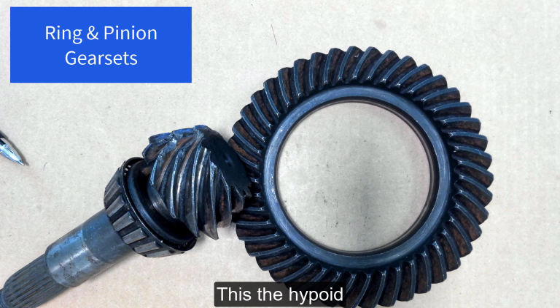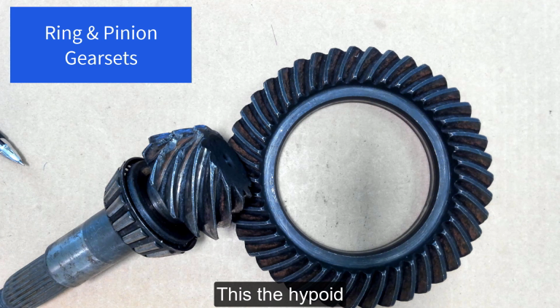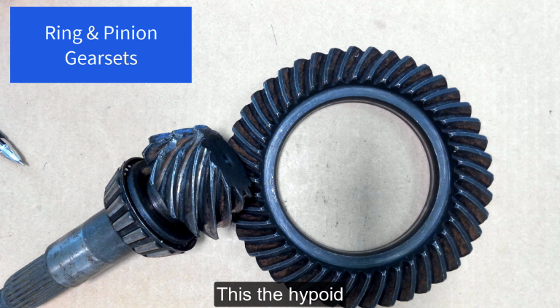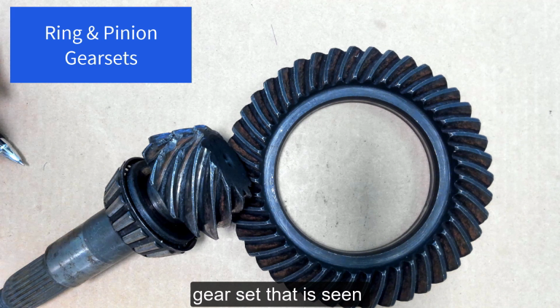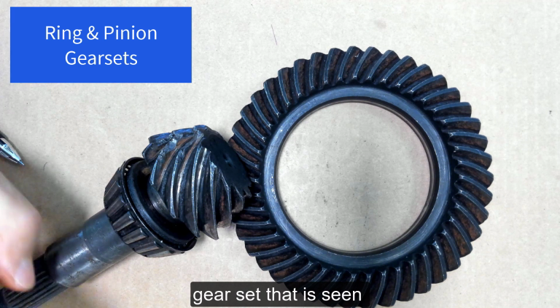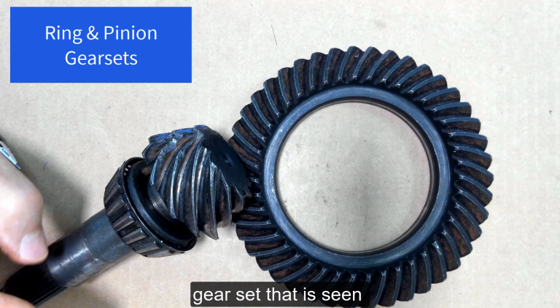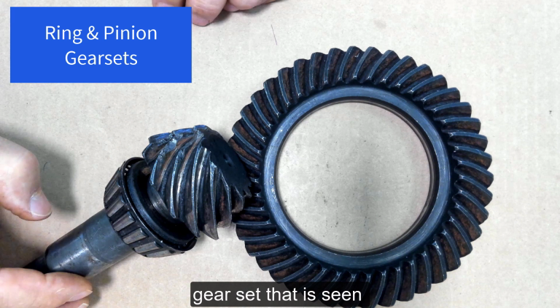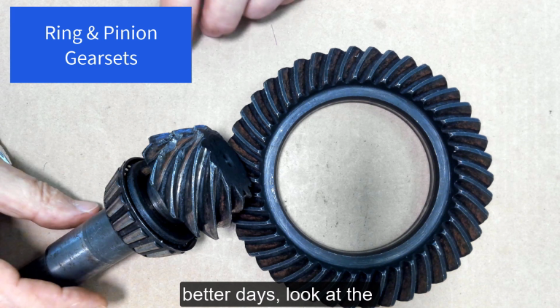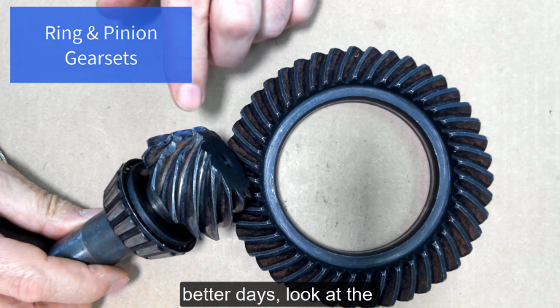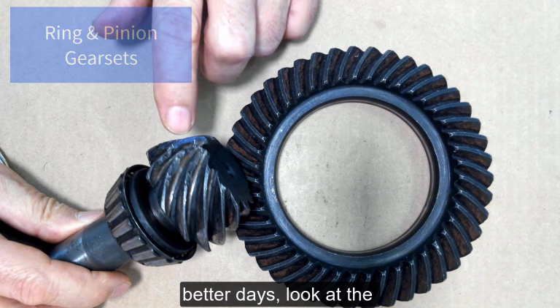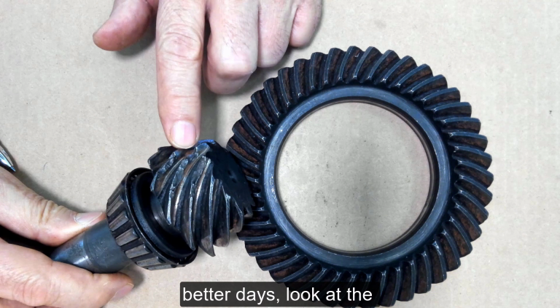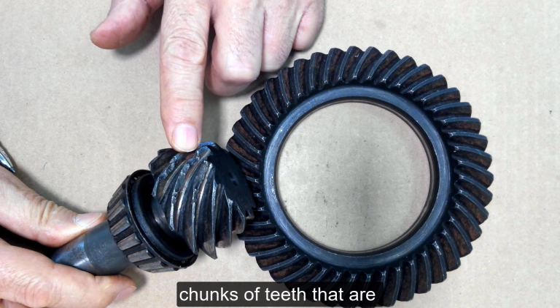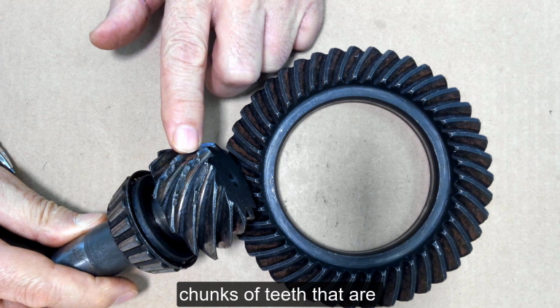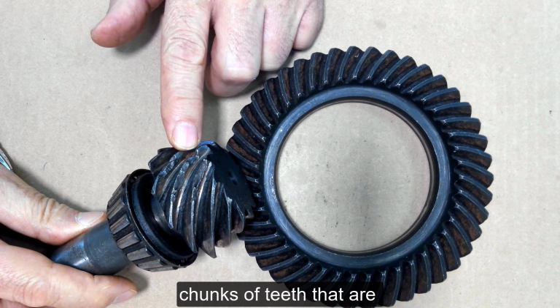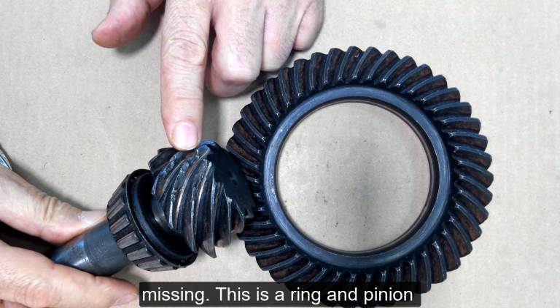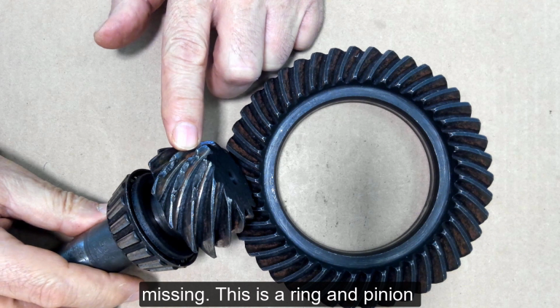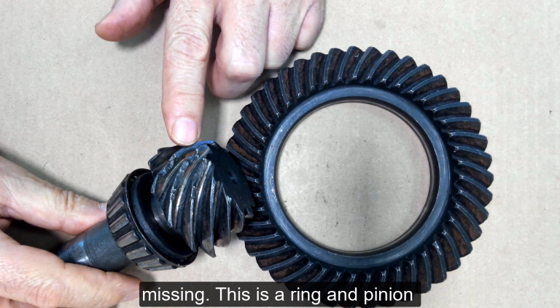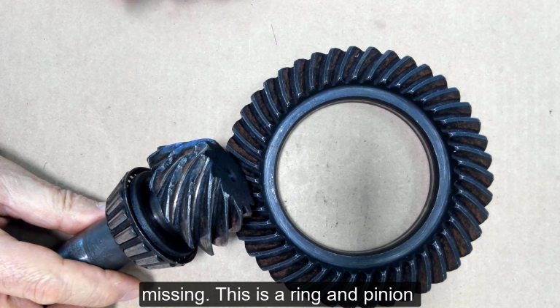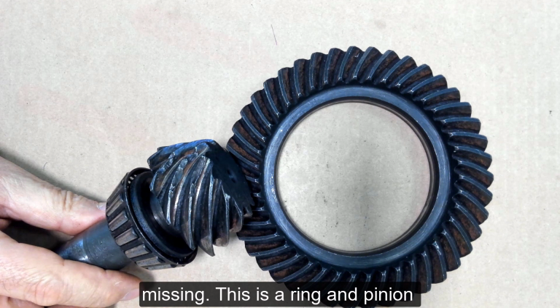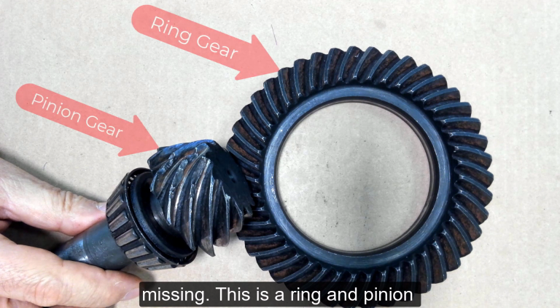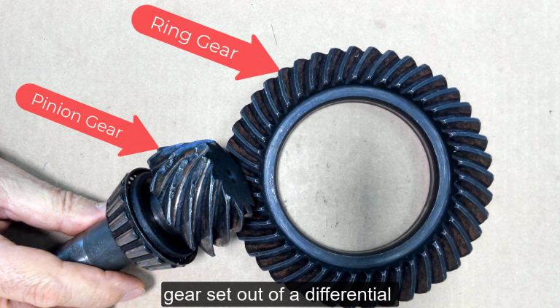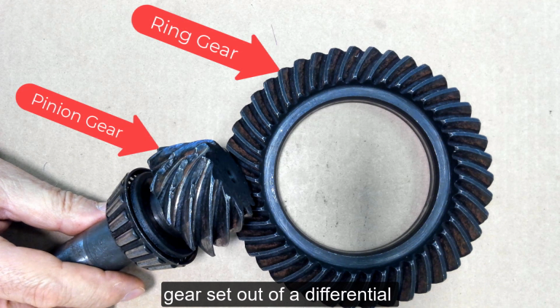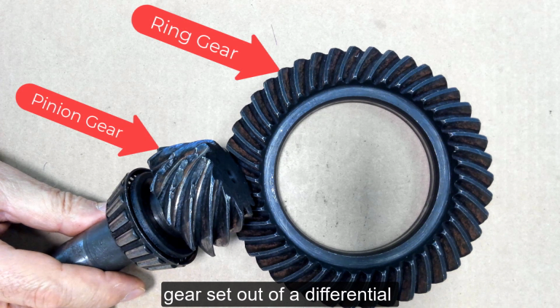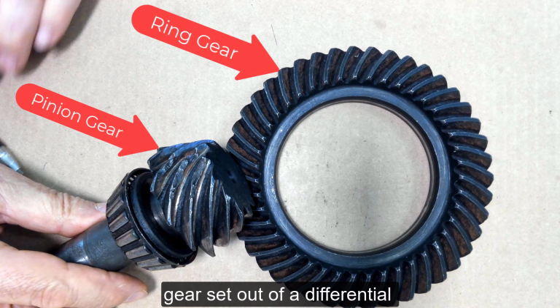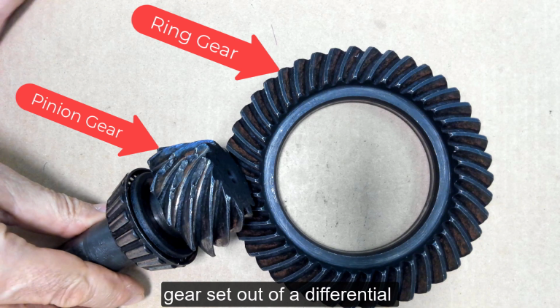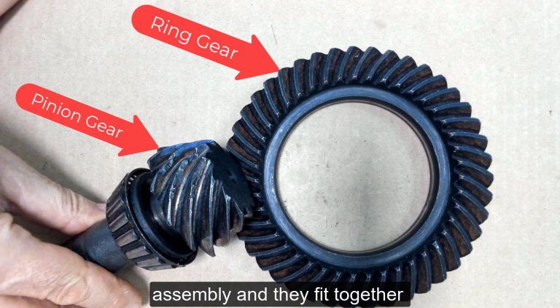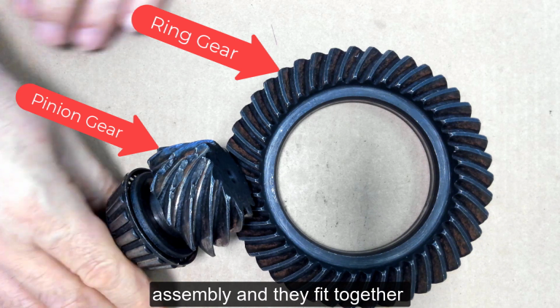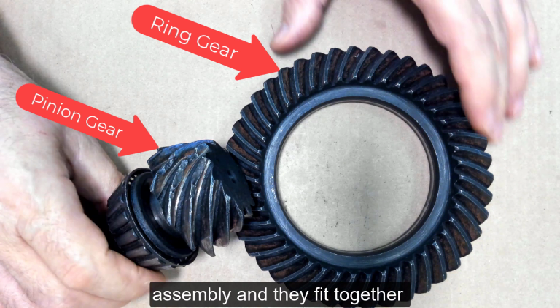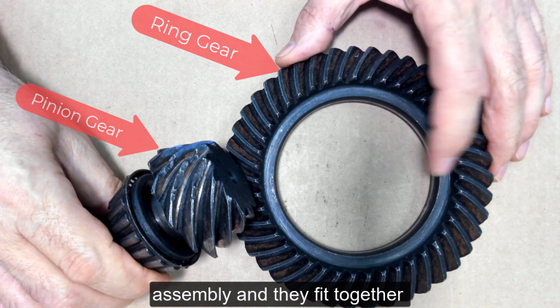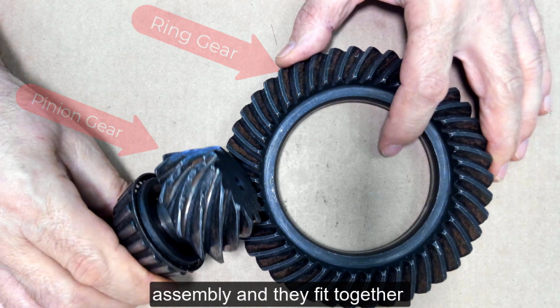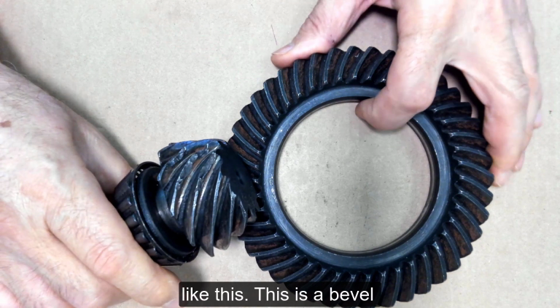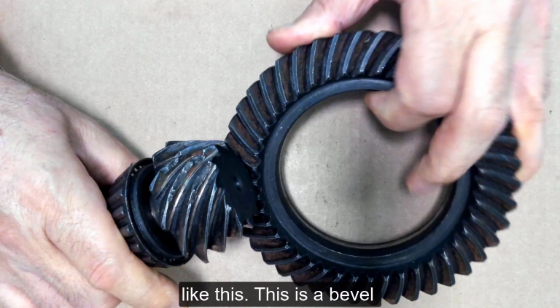This is a hypoid gear set that has seen better days. Look at the chunks of teeth that are missing. This is a ring and pinion gear set out of a differential assembly, and they fit together like this.